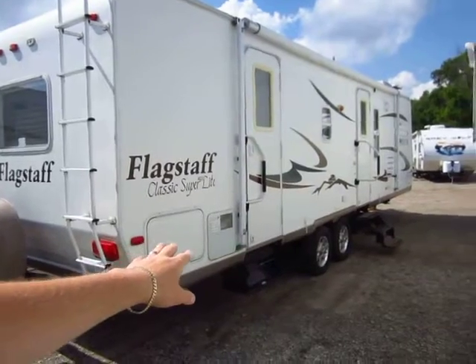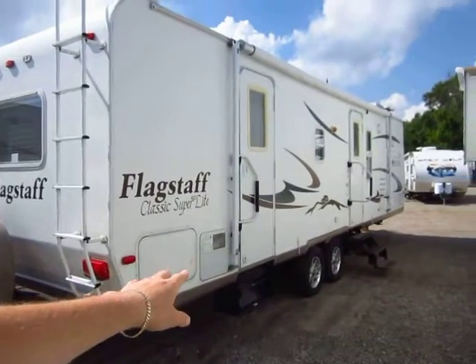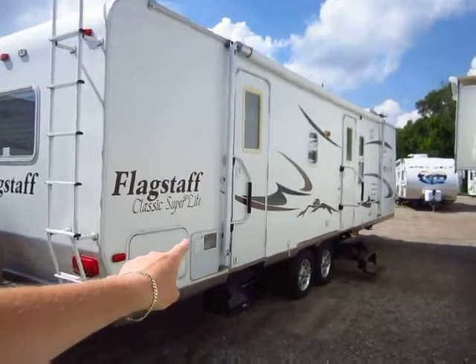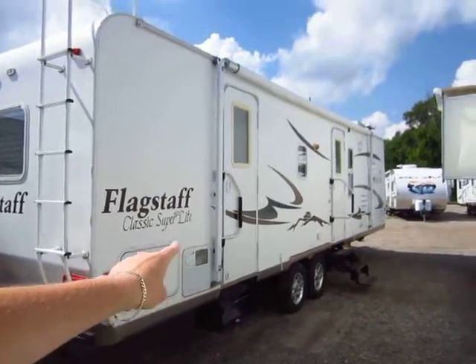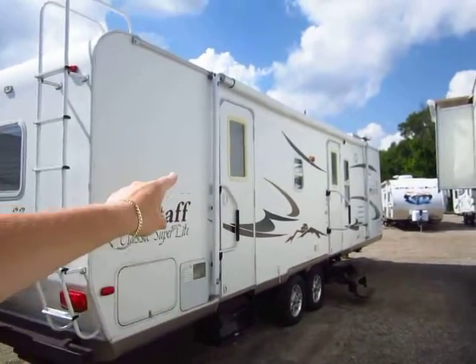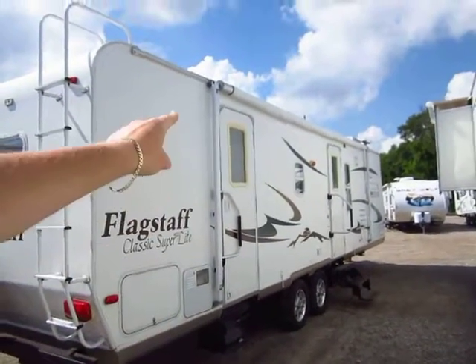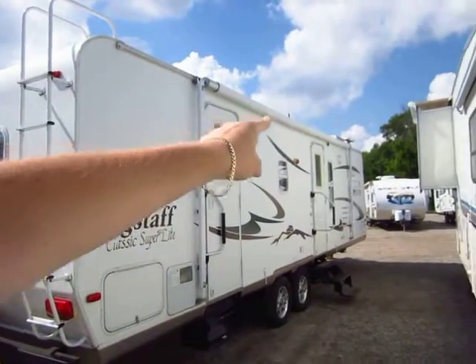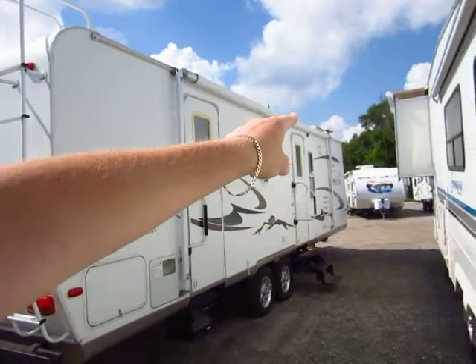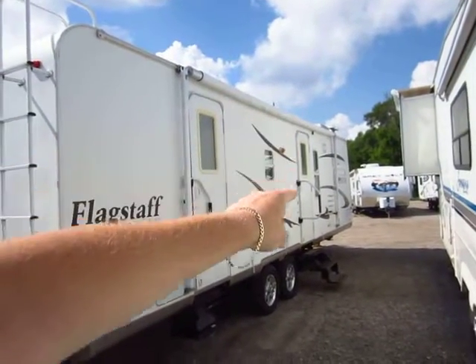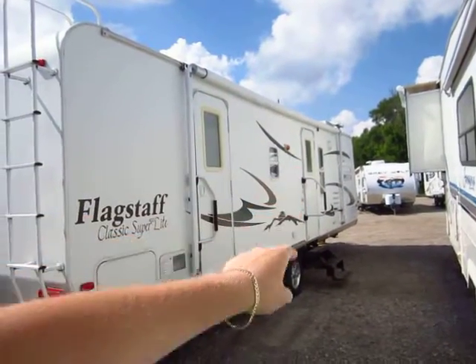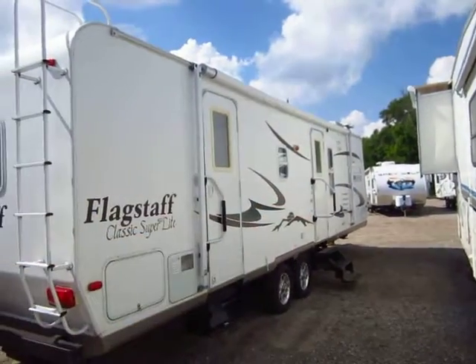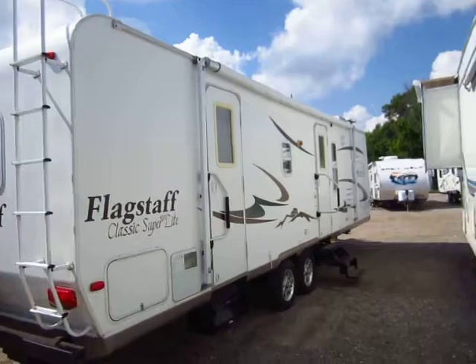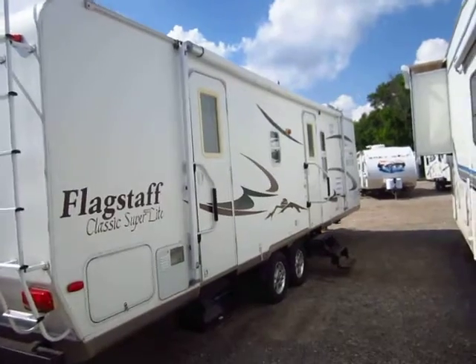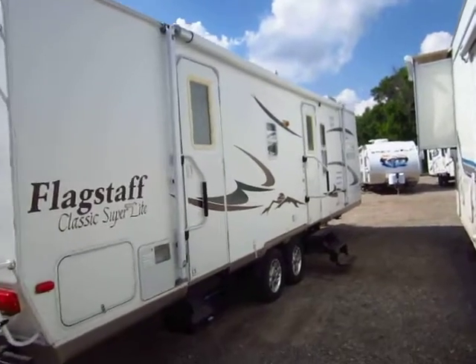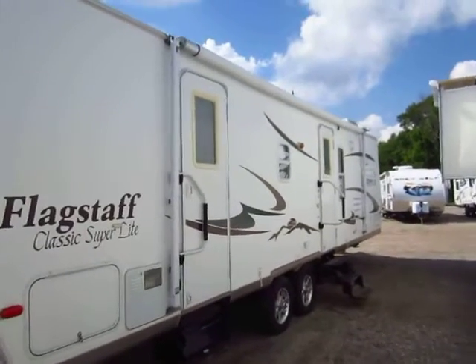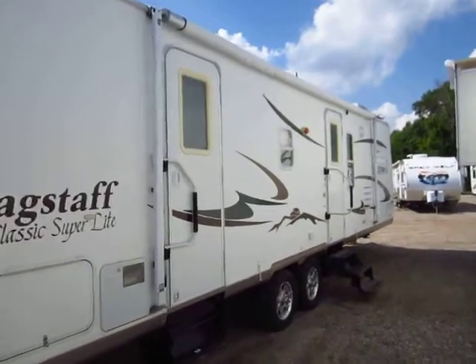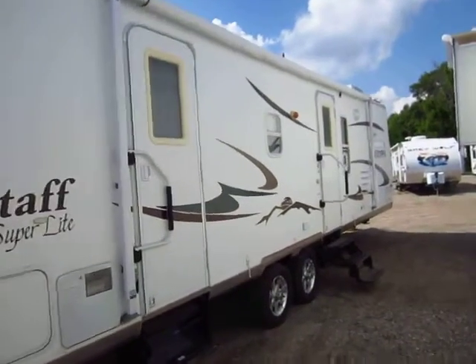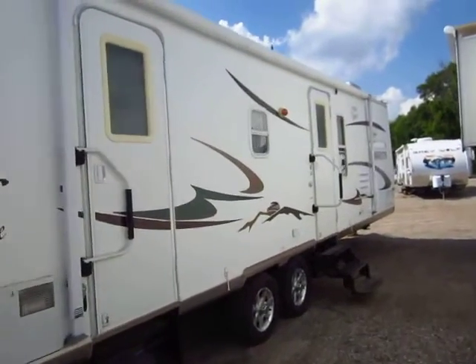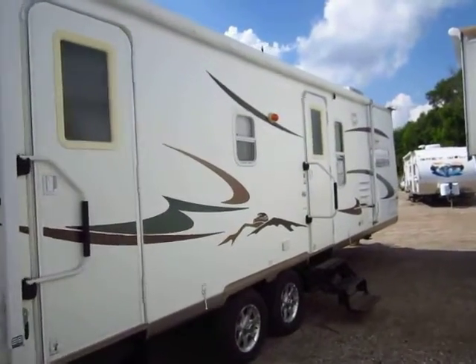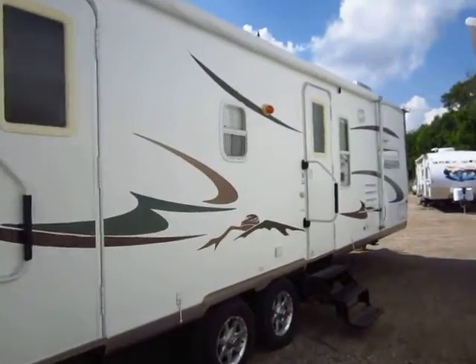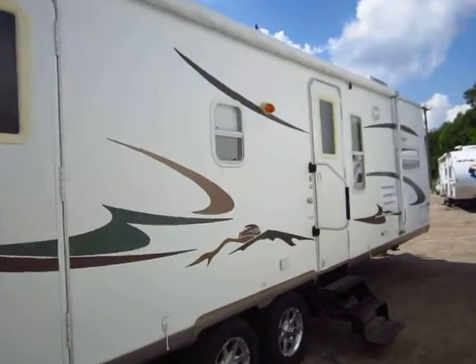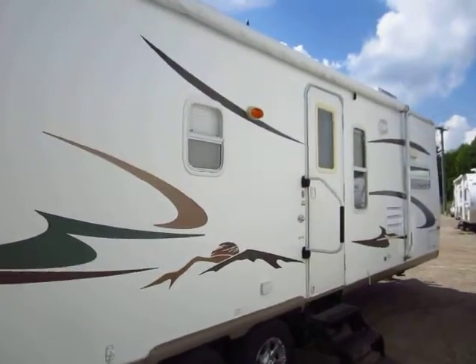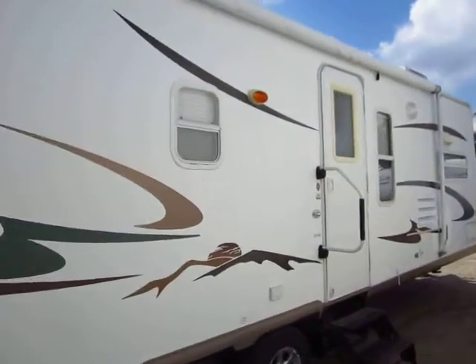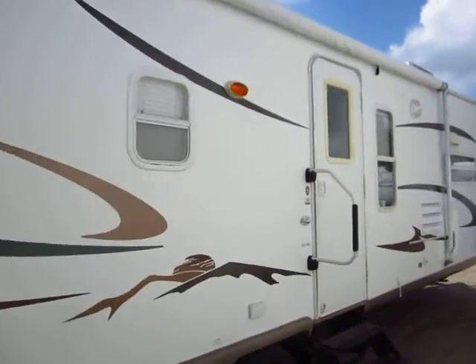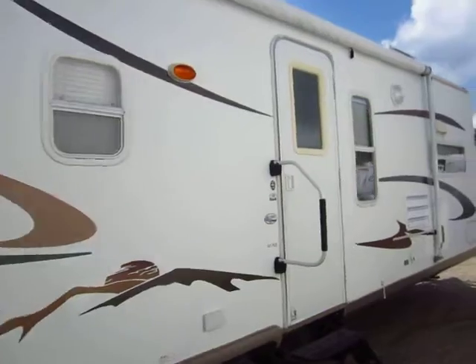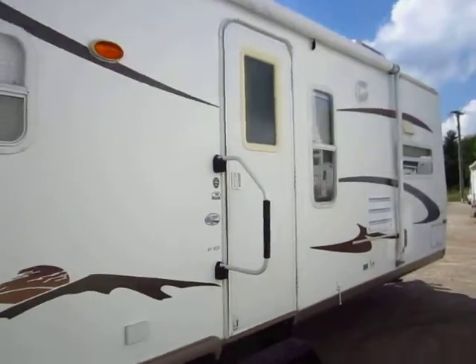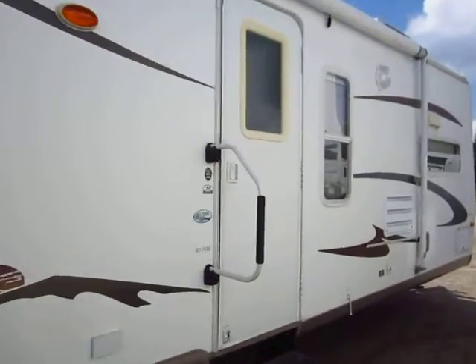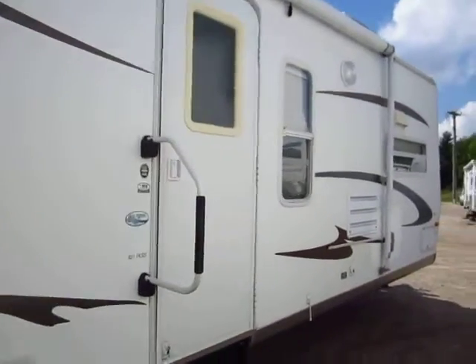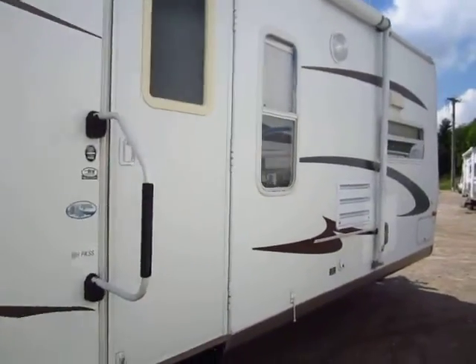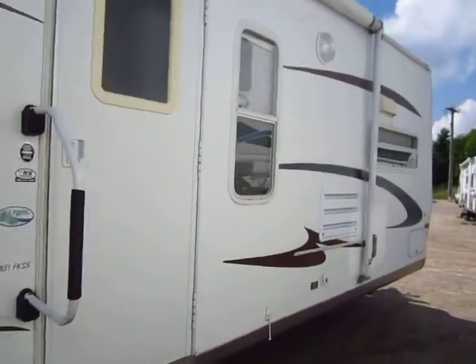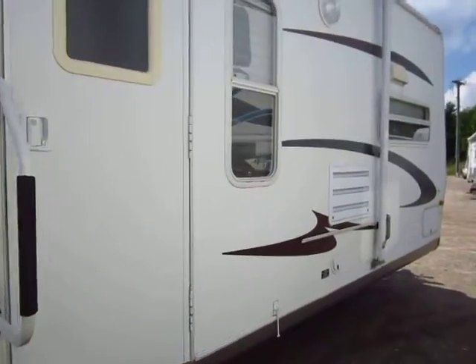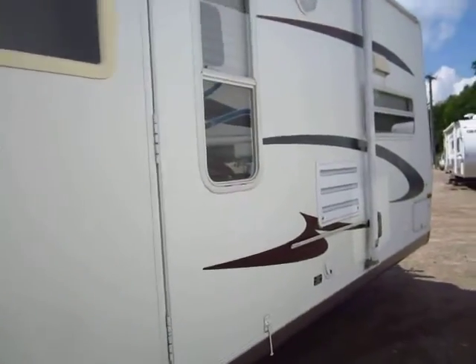Another cool thing is if you watch the awning arms, you see they encompass both doors, so you do have some very nice awning coverage on here. It's nice to hop in and hop out — you don't have to worry about having to go out the other door because it's raining.